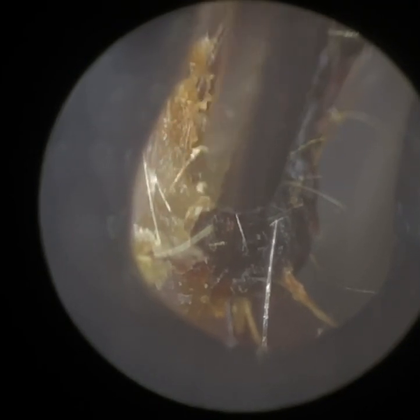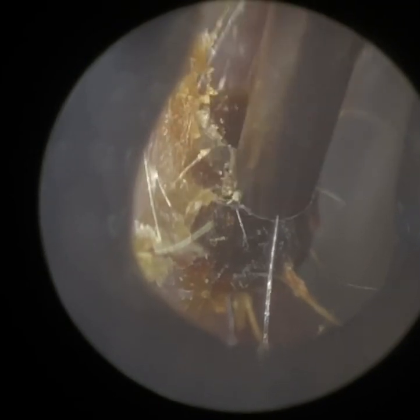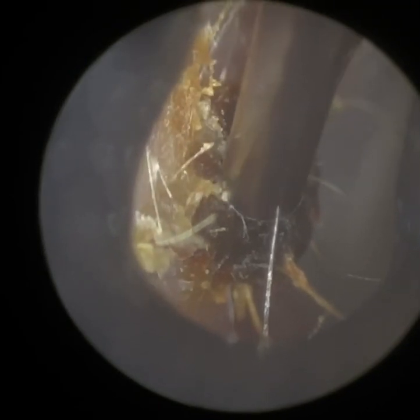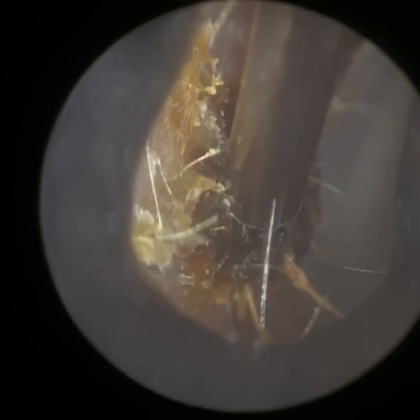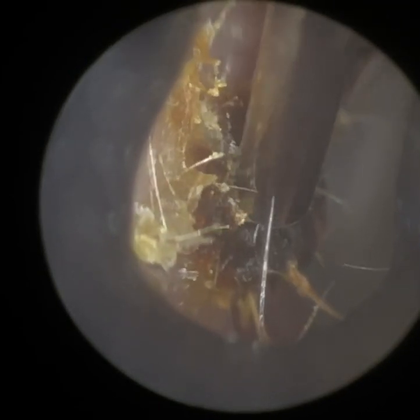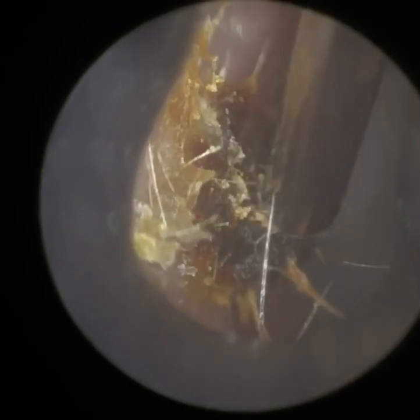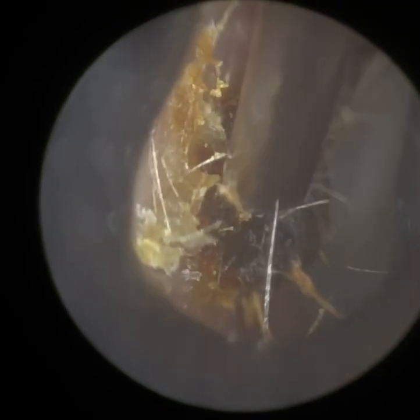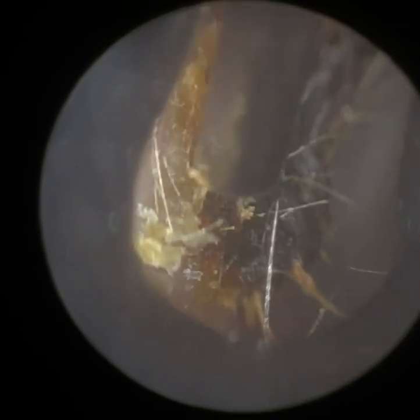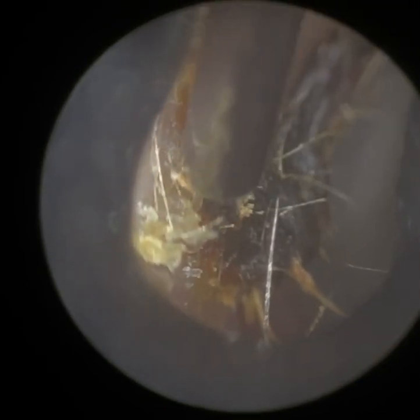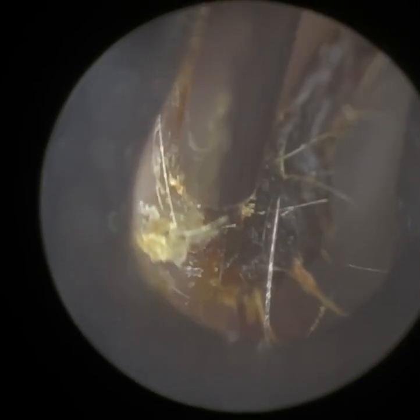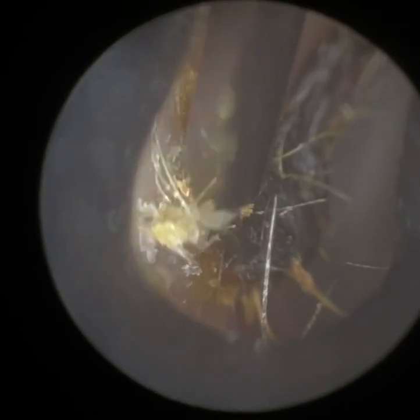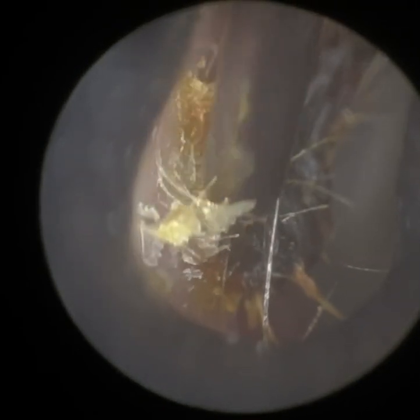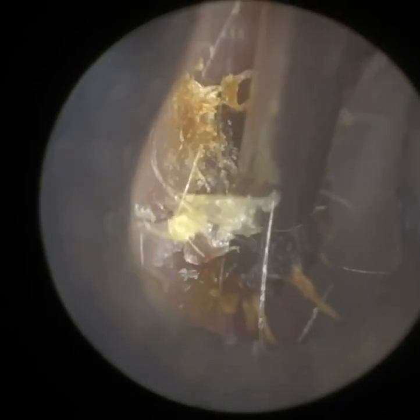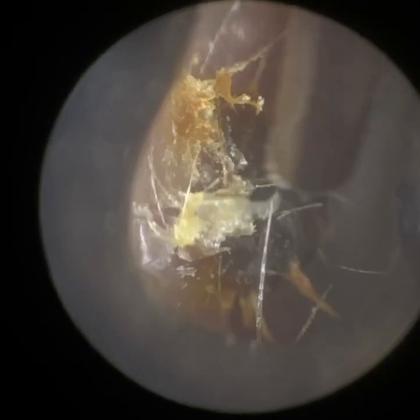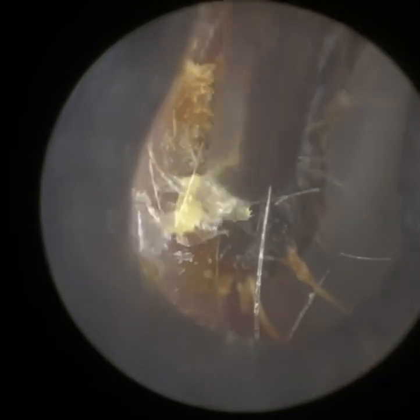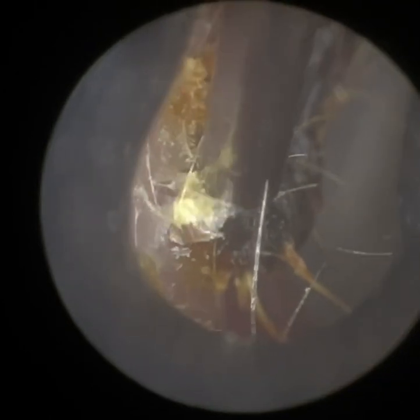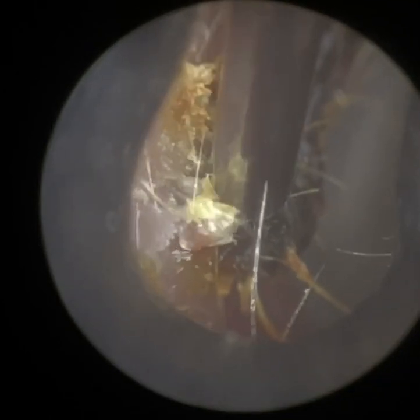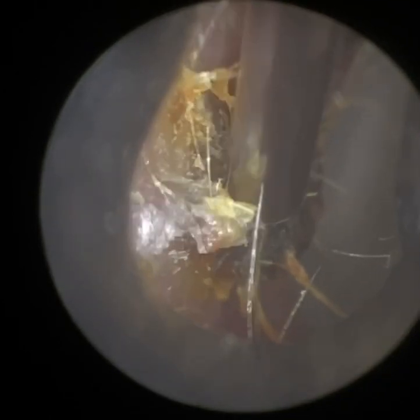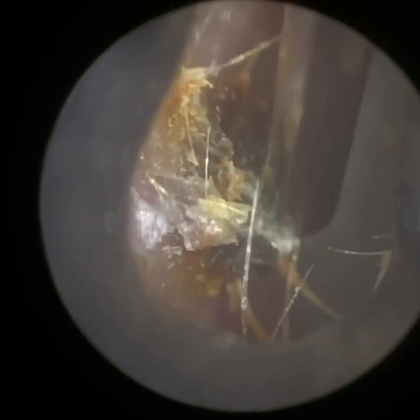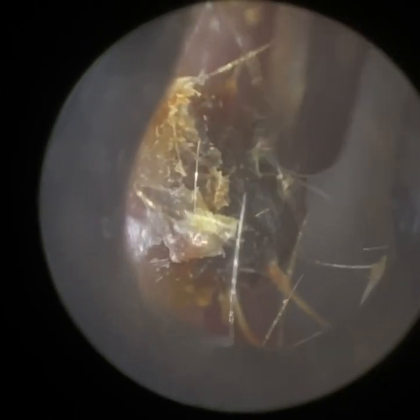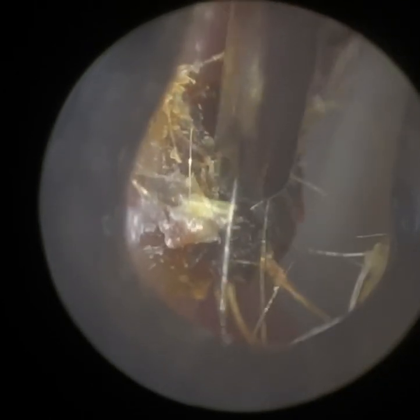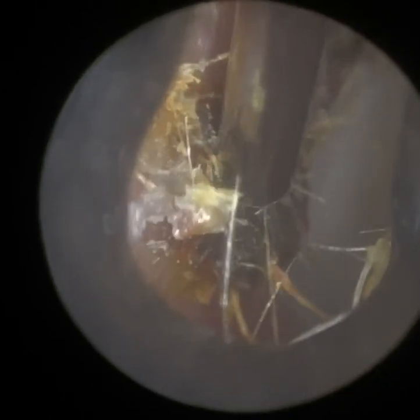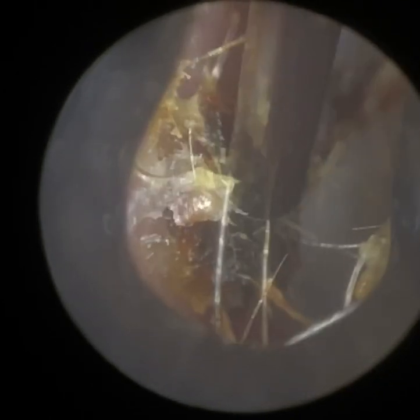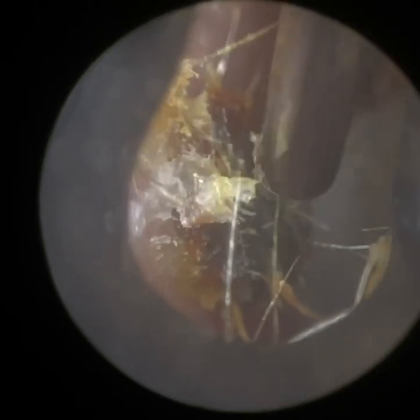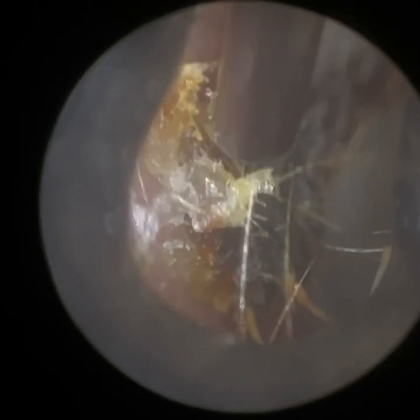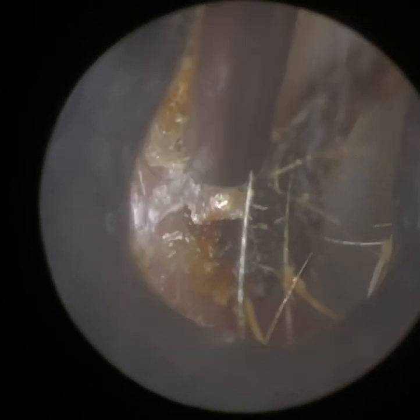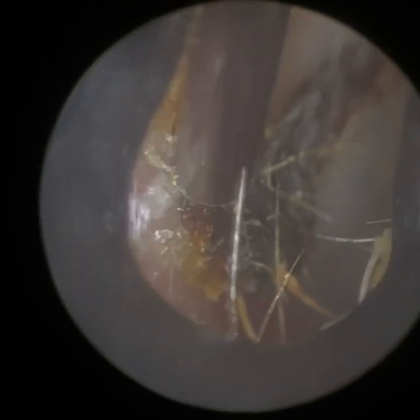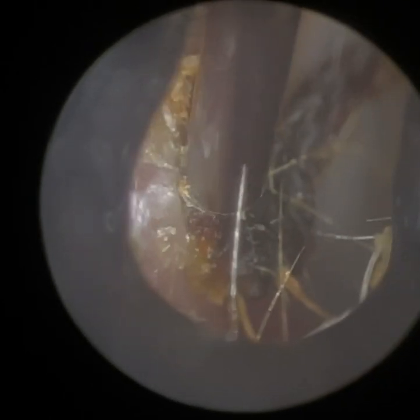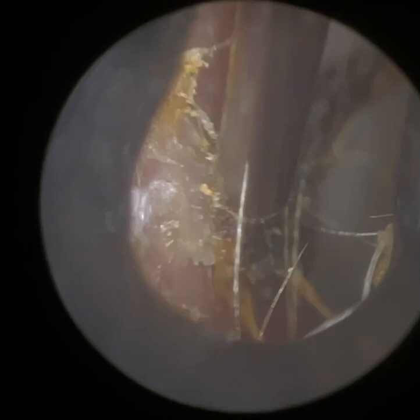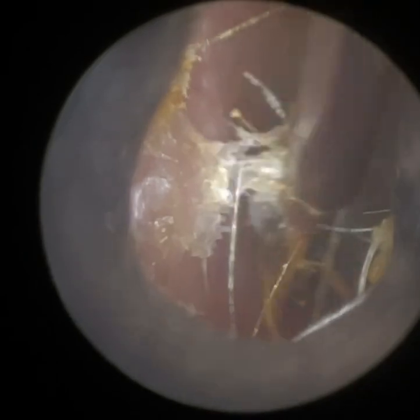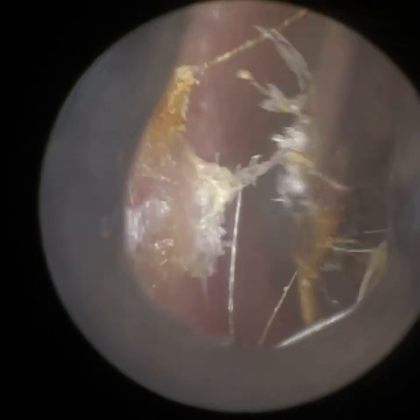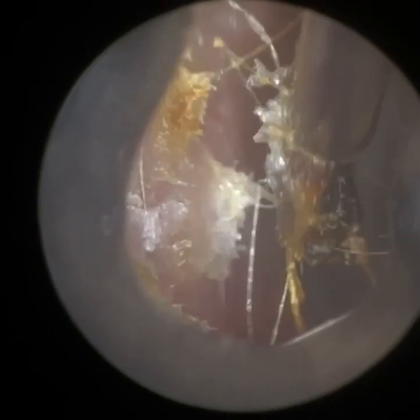We're going to peel it away. As you can see, we're just delicately lifting it off the canal wall. It's quite crusted, this piece.